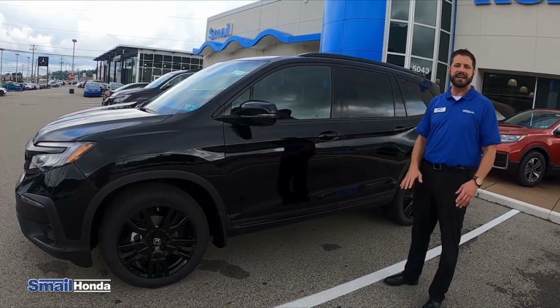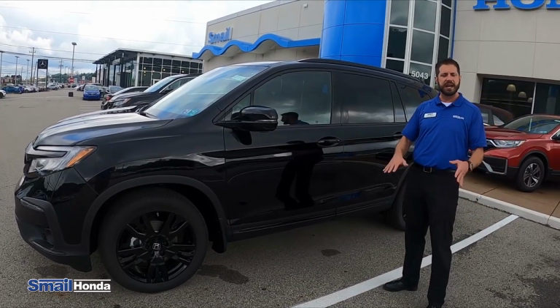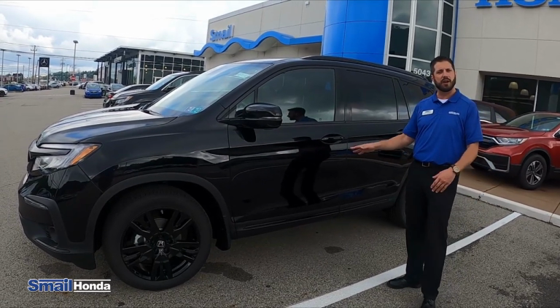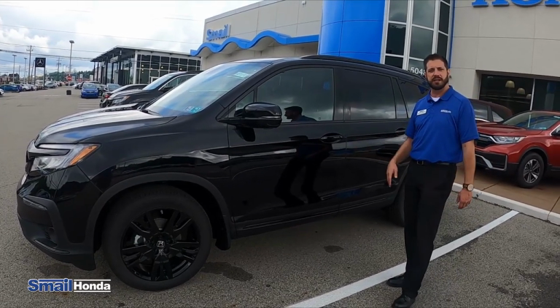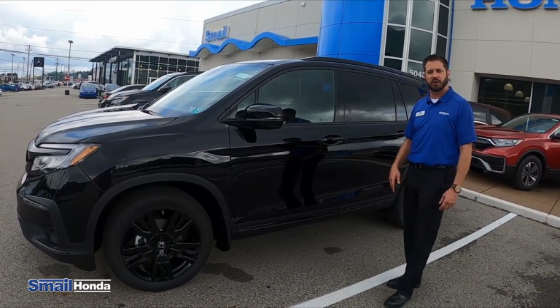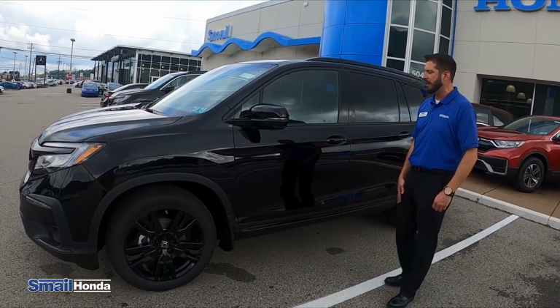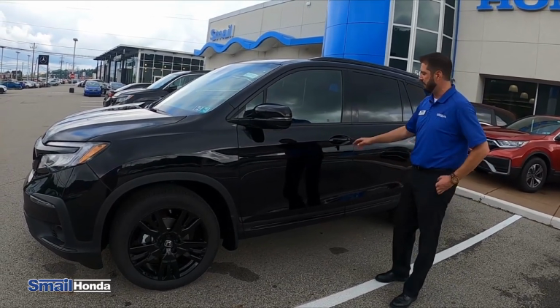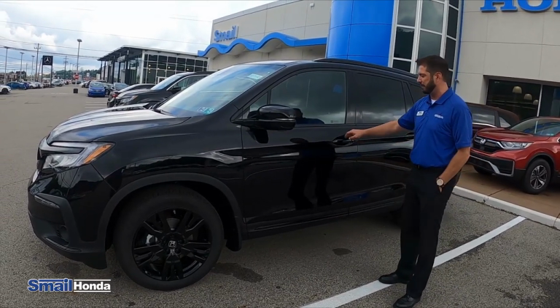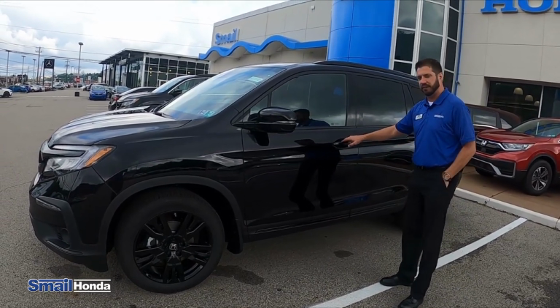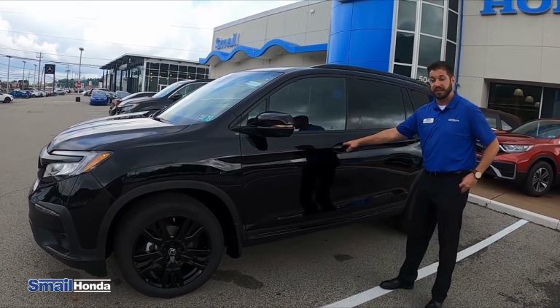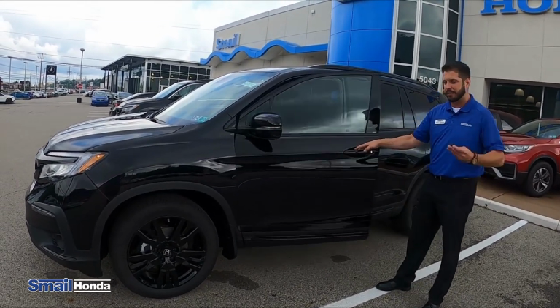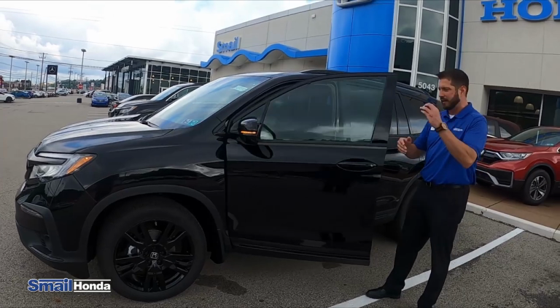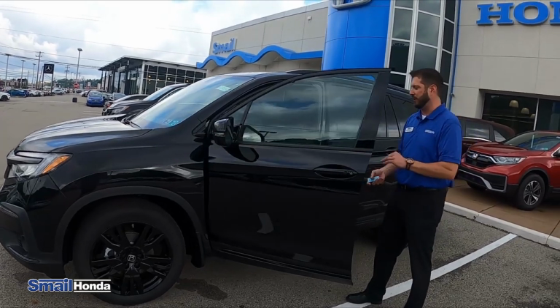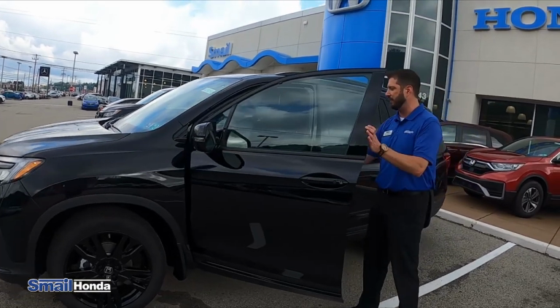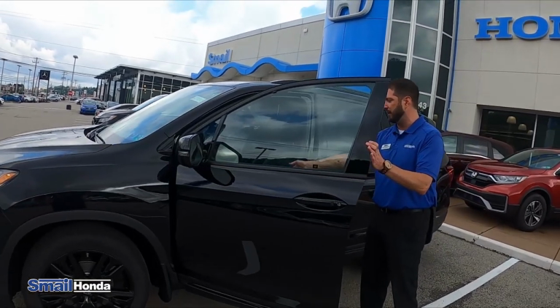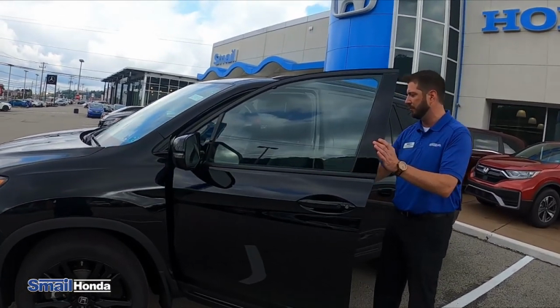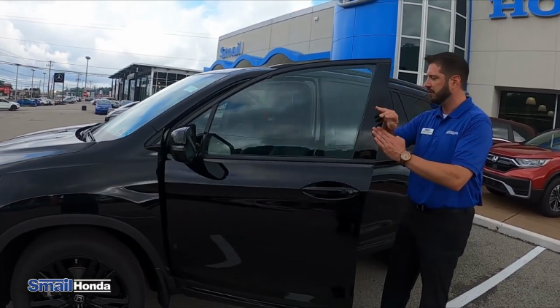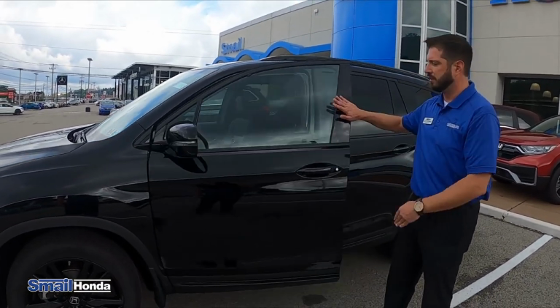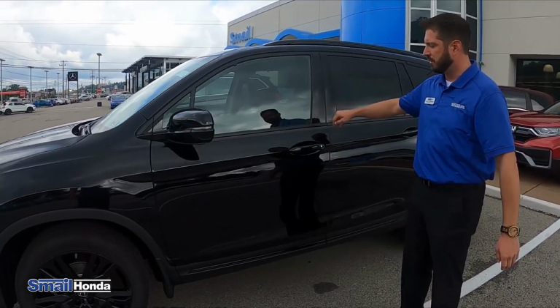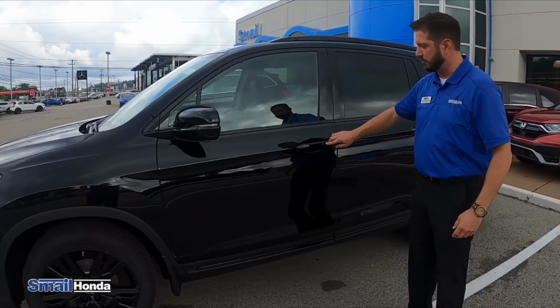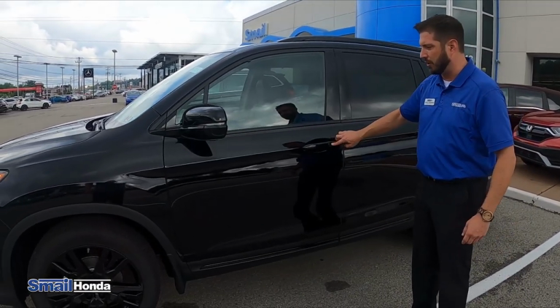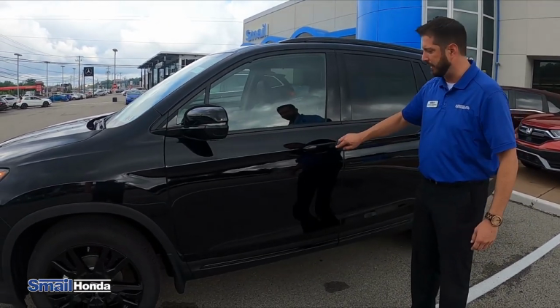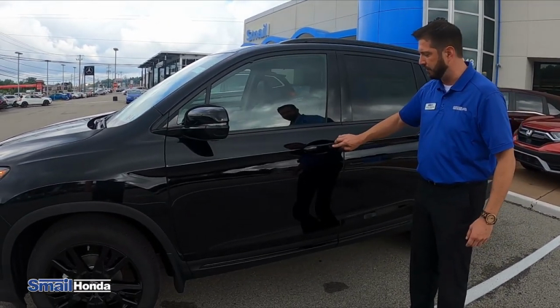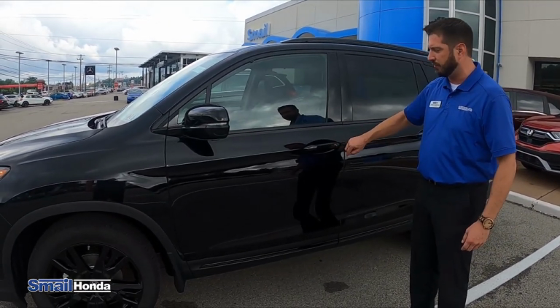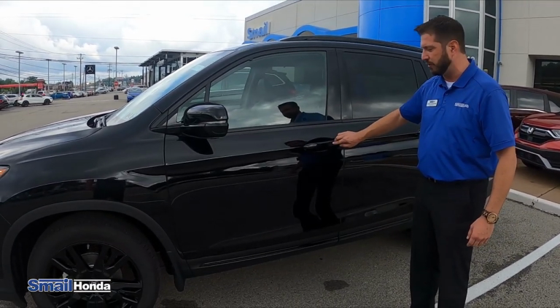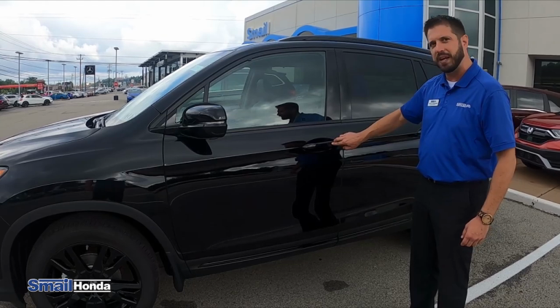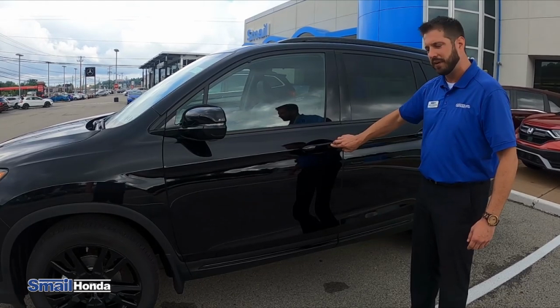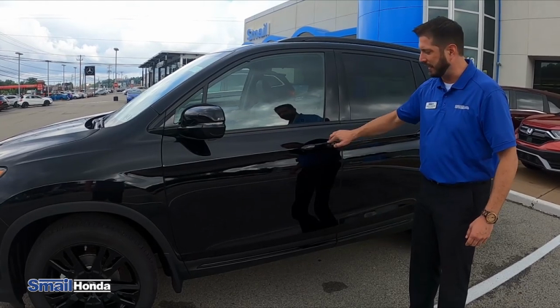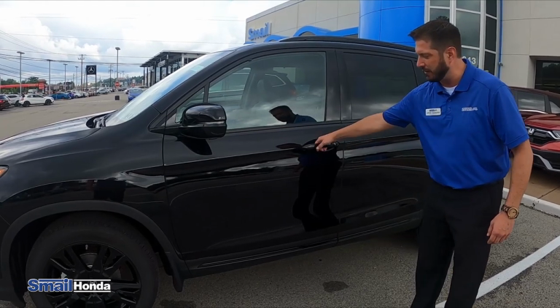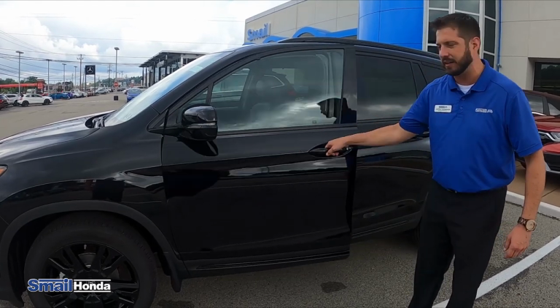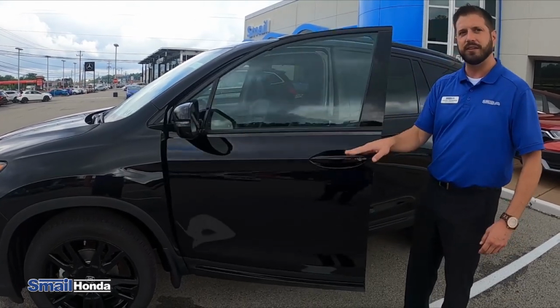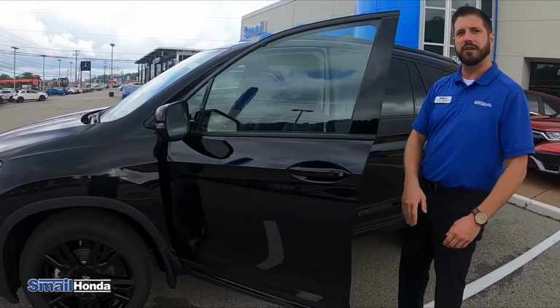This vehicle also has what's called an auto walk away function. As long as you have the key fob on you and you walk away from the vehicle, if your hands are full, you don't have to lock it — it will lock automatically for you. And again, you cannot lock your keys in the car. I'm going to put the keys in the vehicle and try to lock it, and if you notice there is no beep — I cannot lock the keys in the car.